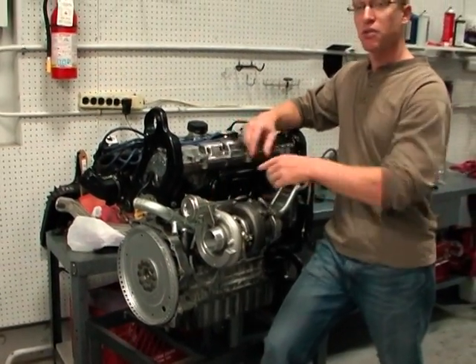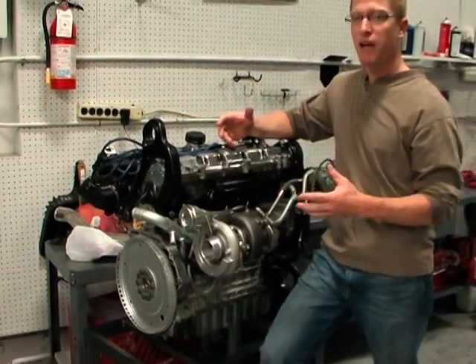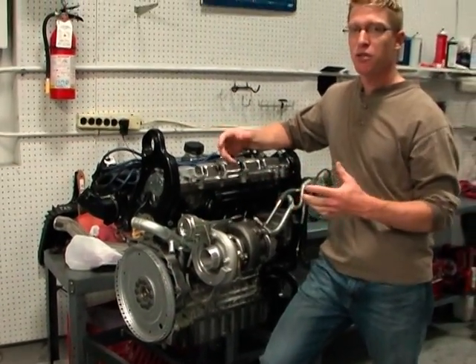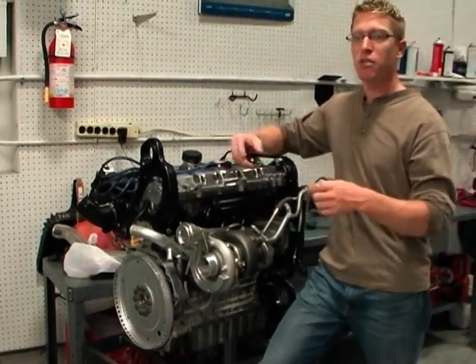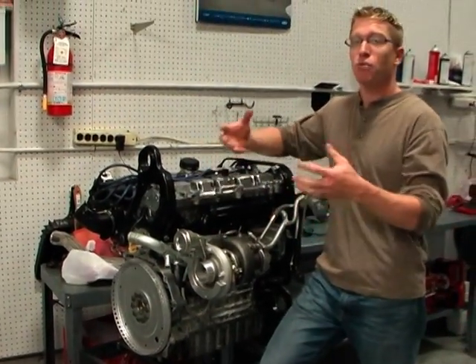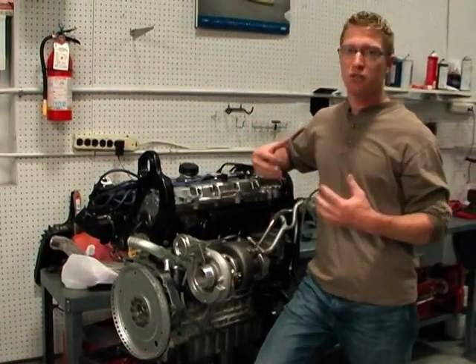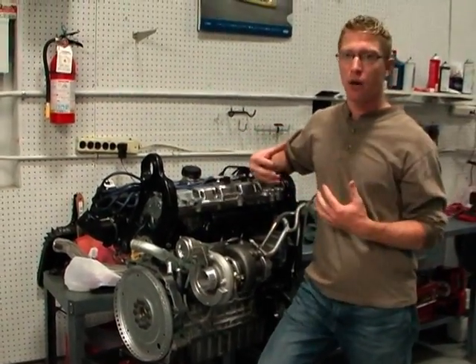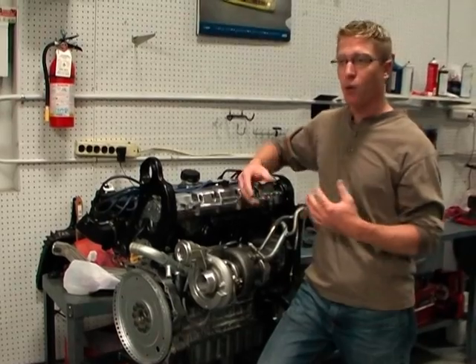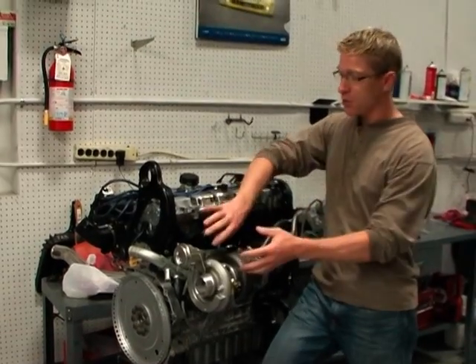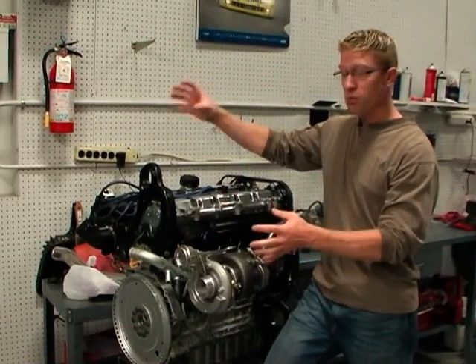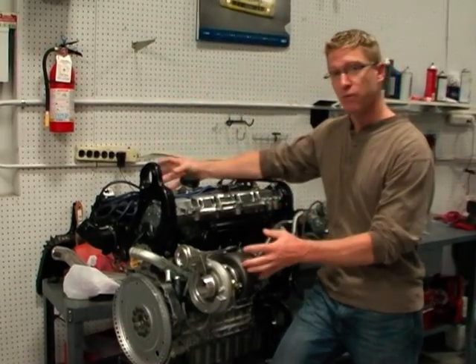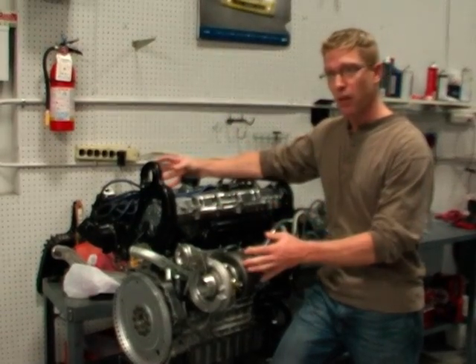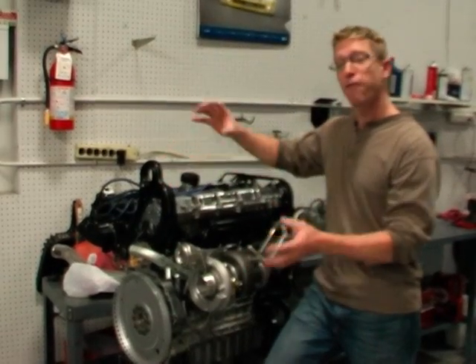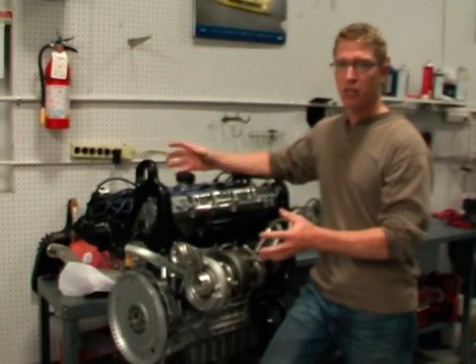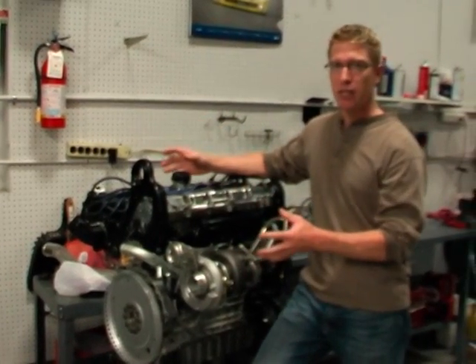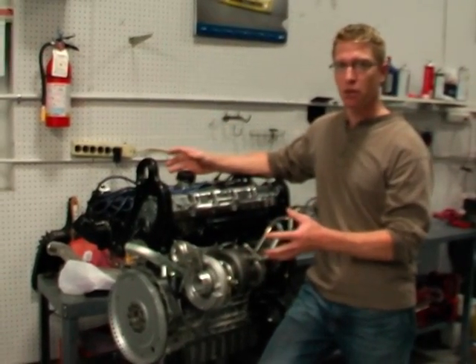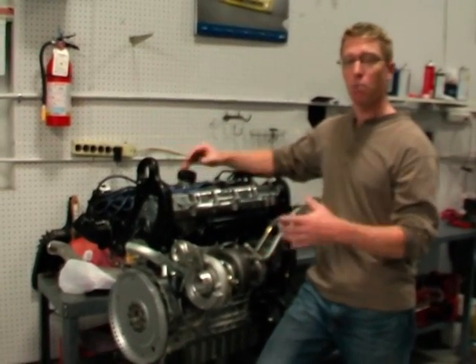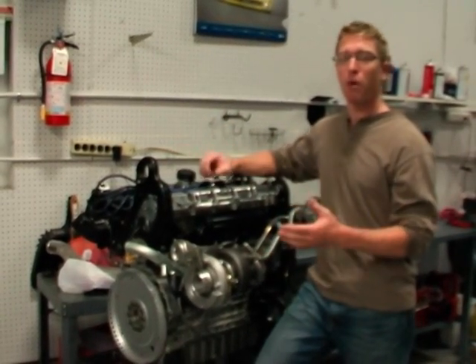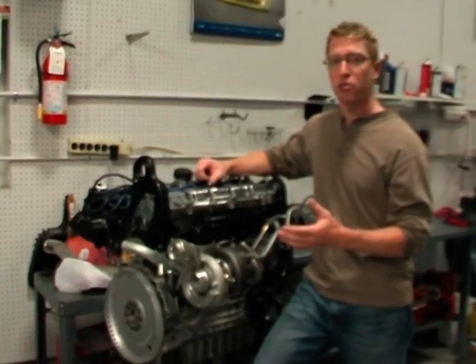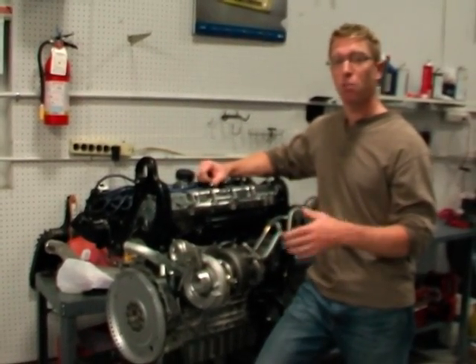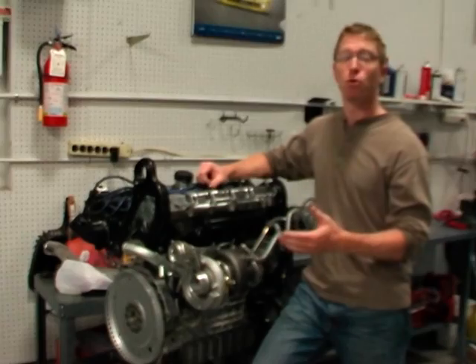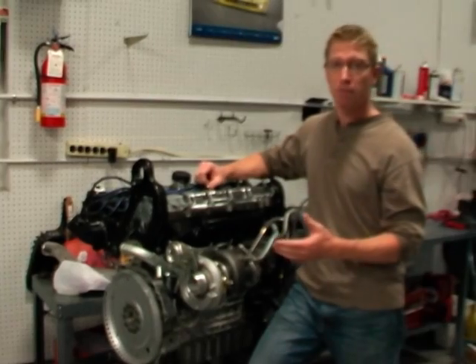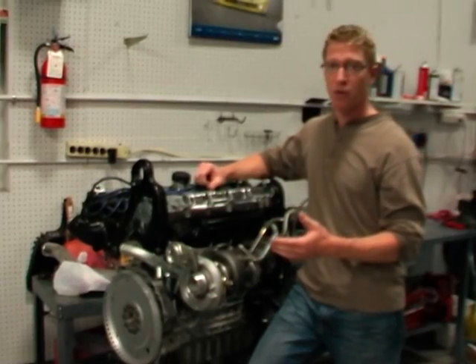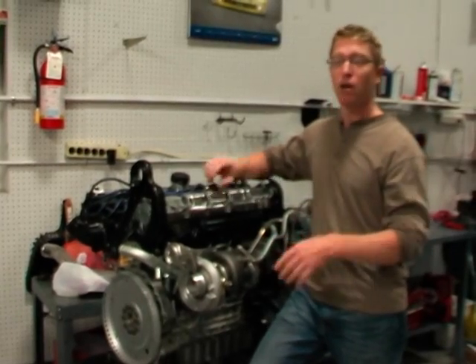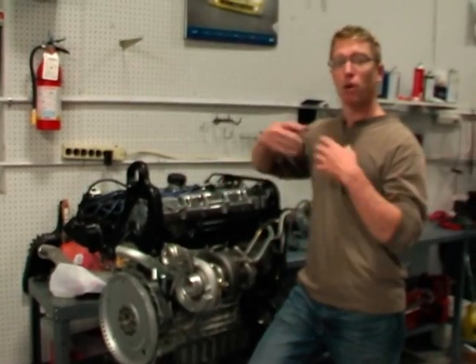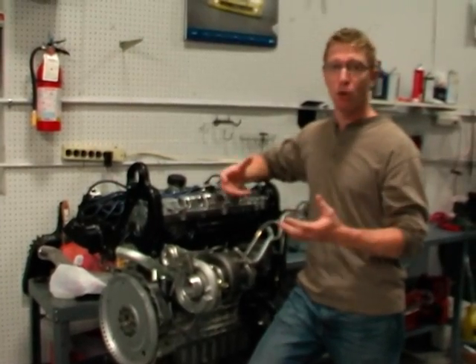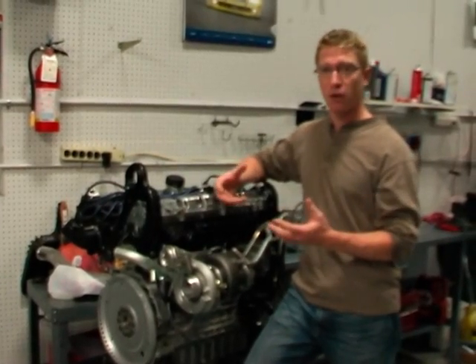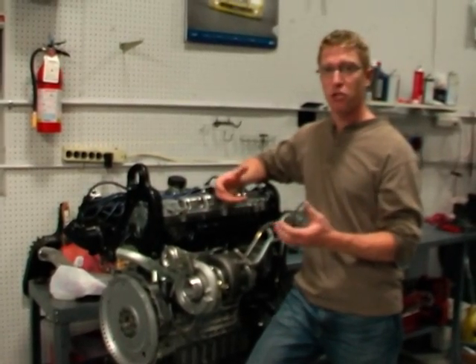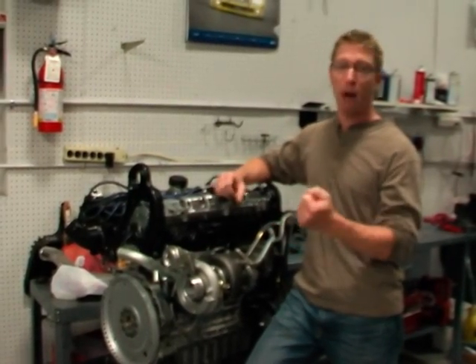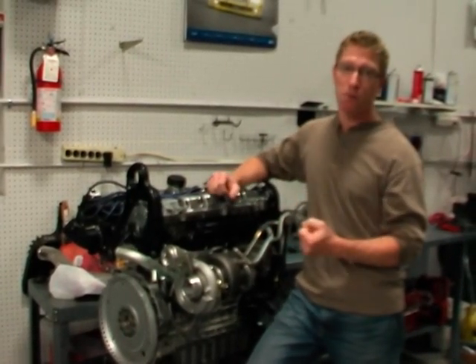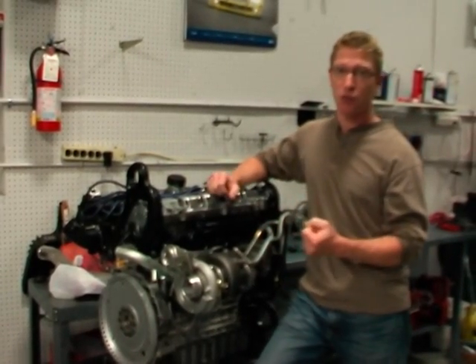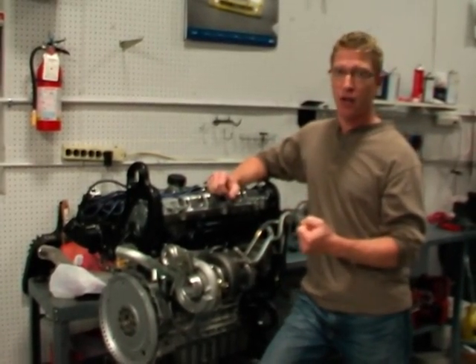So instead of having an engine that just simply draws the air in, we're actually, through a series of tubing, forcing it into the engine. The more air we force in, the more fuel we can match with that, the more explosive our combustion, the more power that we make to the crankshaft.